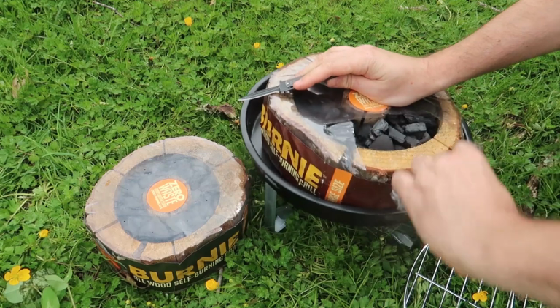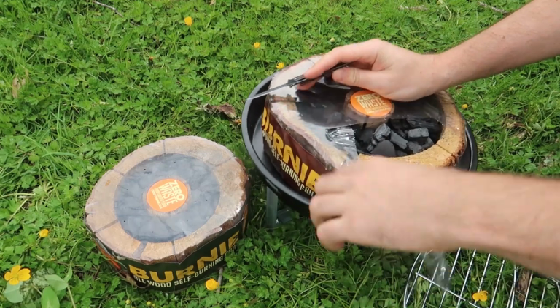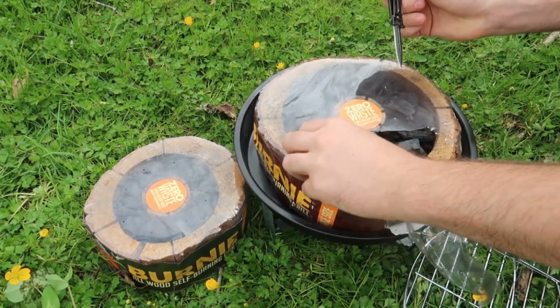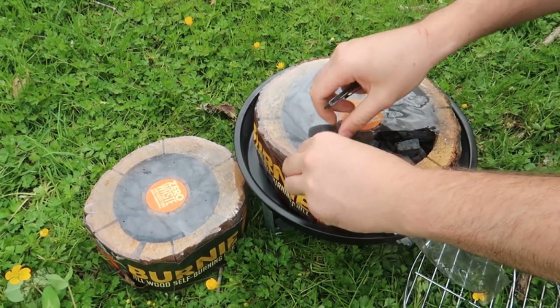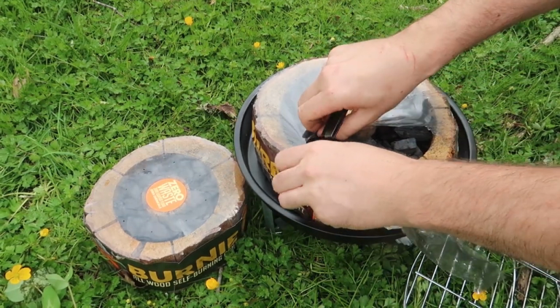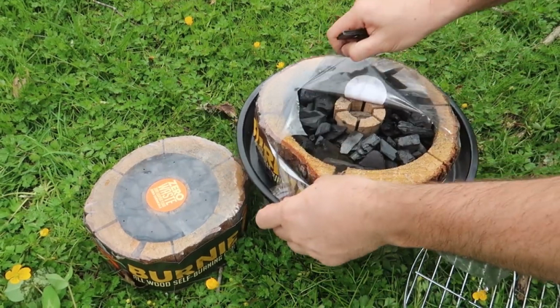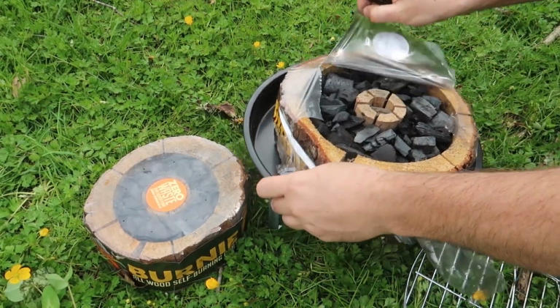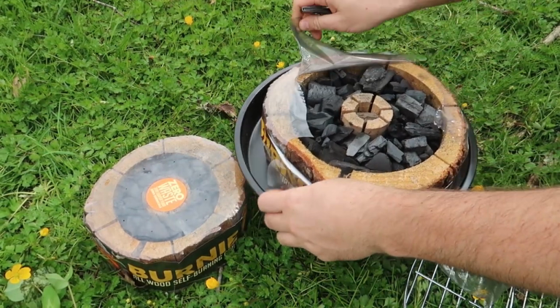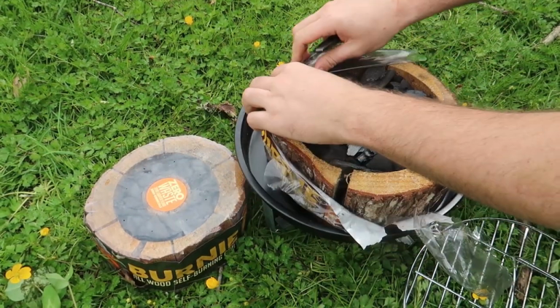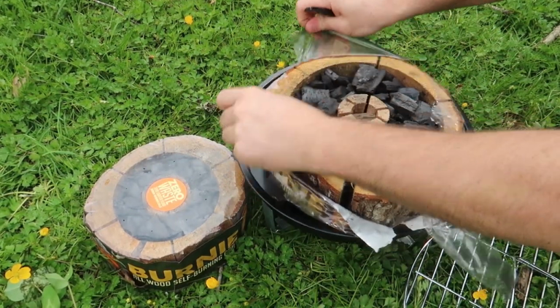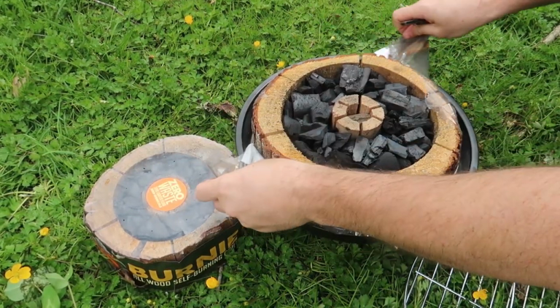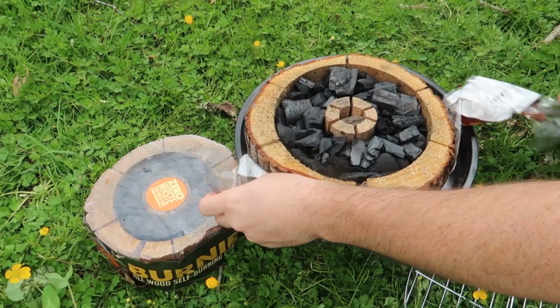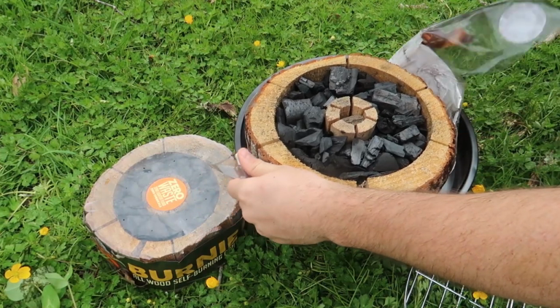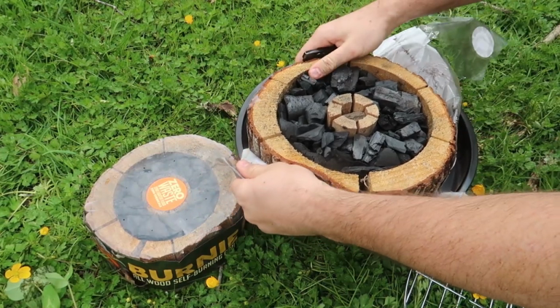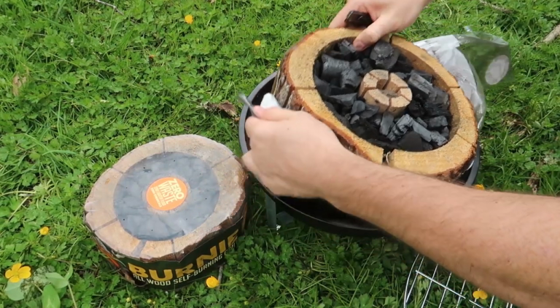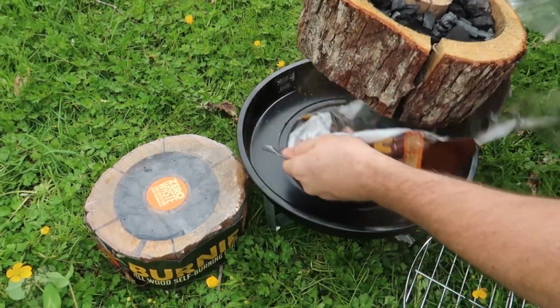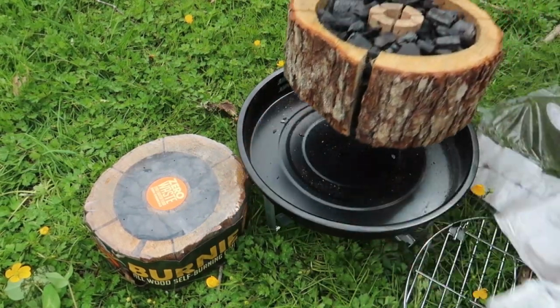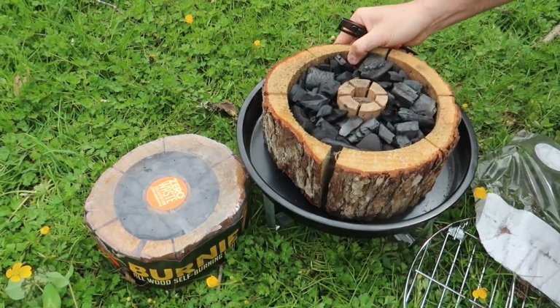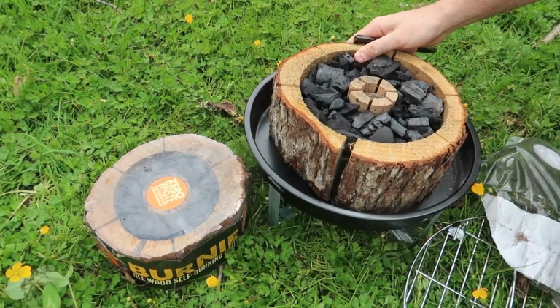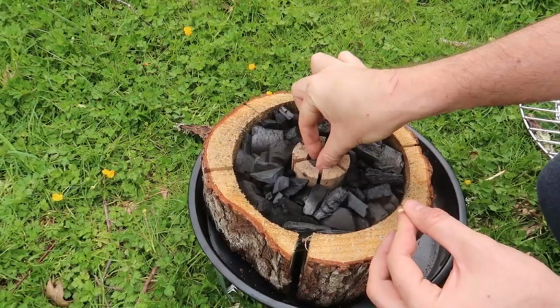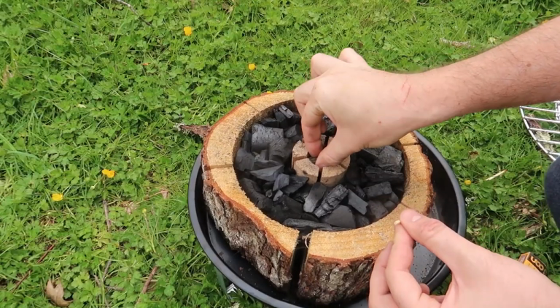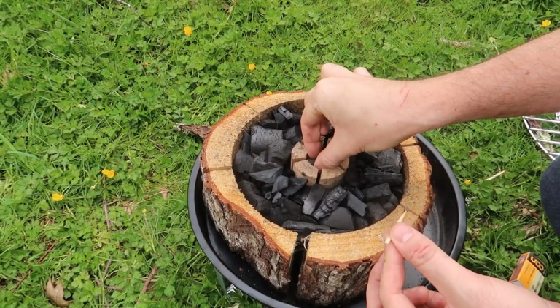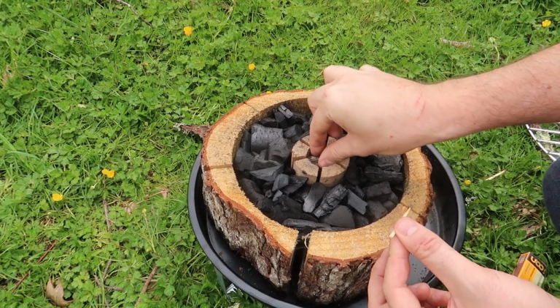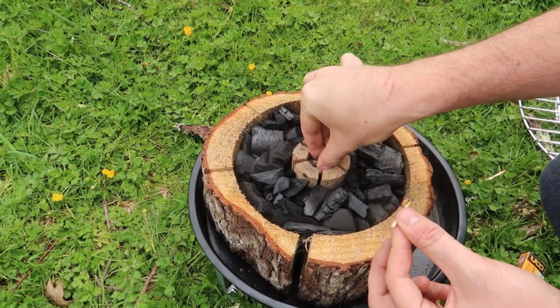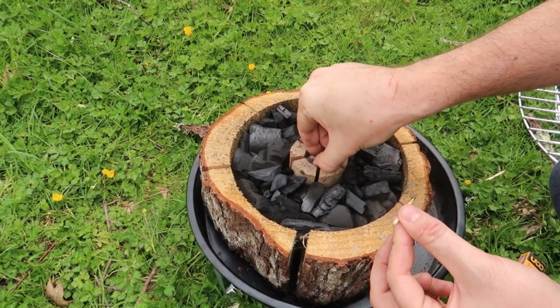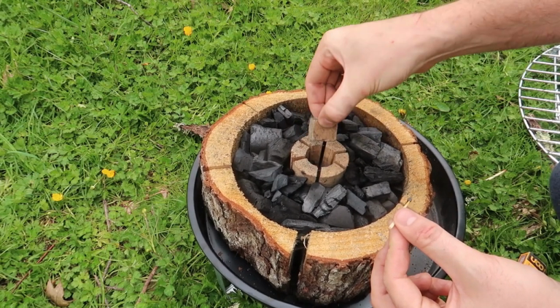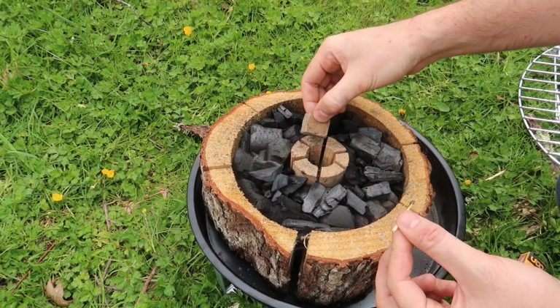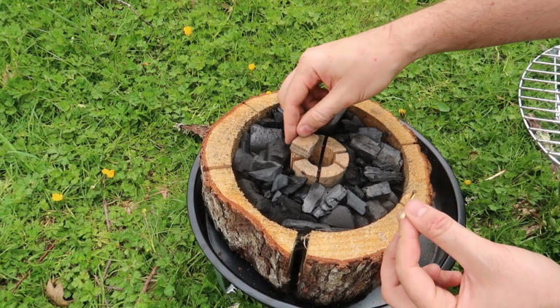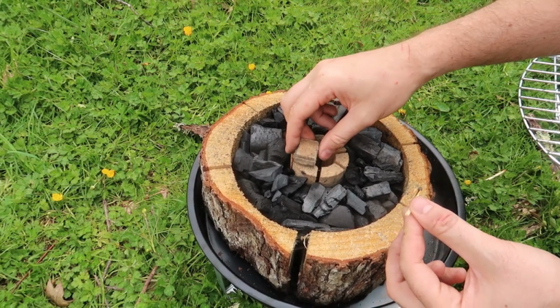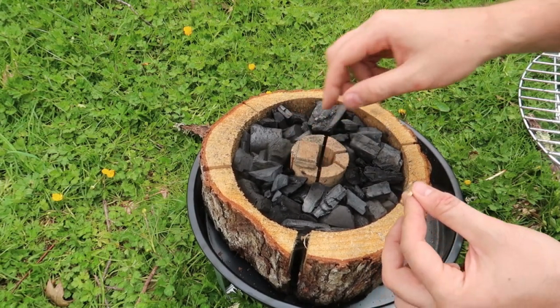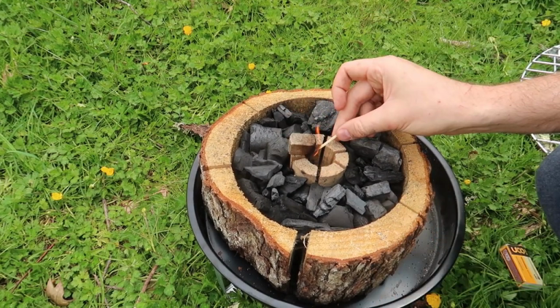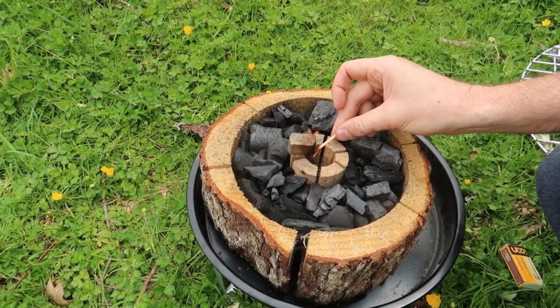Obviously we'll need to take off this plastic. Looks like it's fine. This side here is a fire starter — if I can pull it out — there you go. Nice.